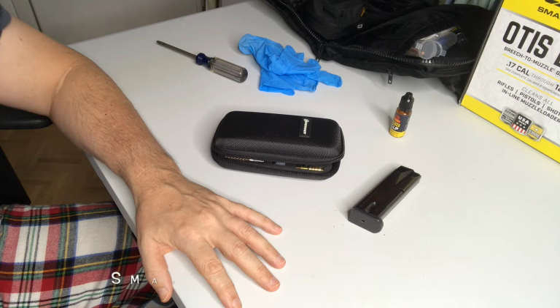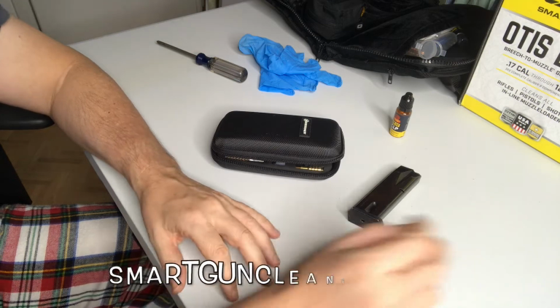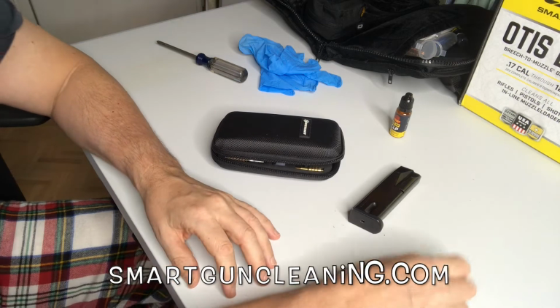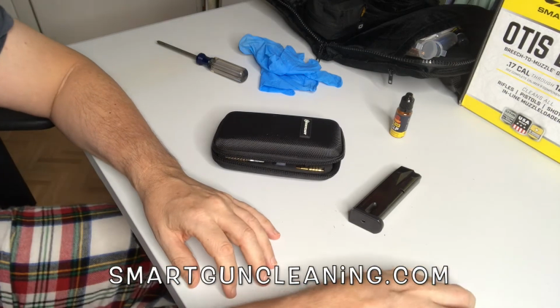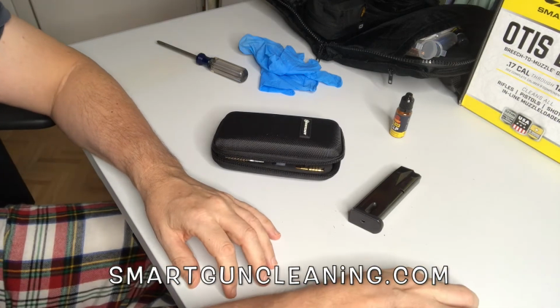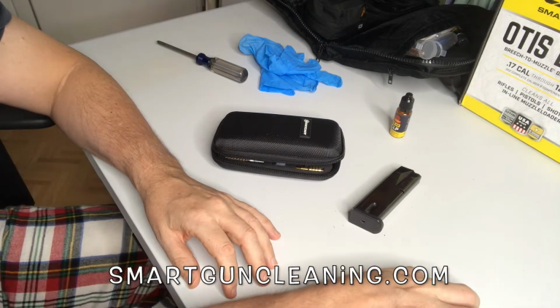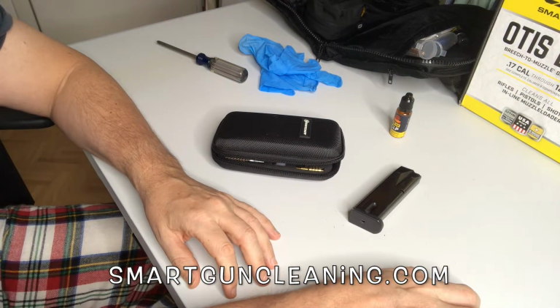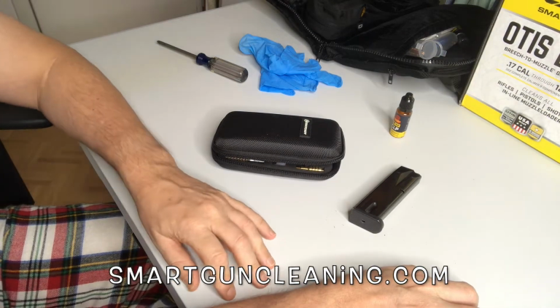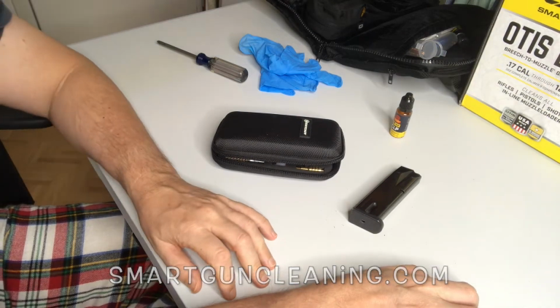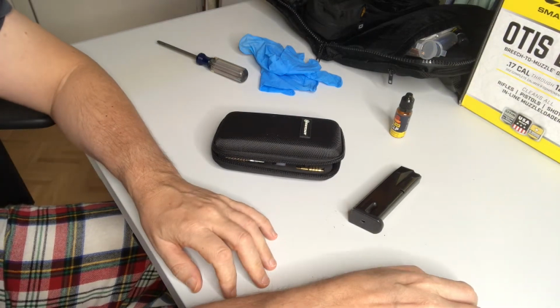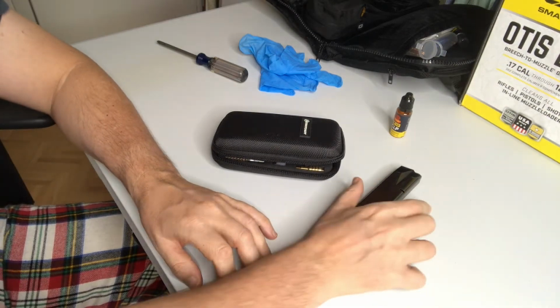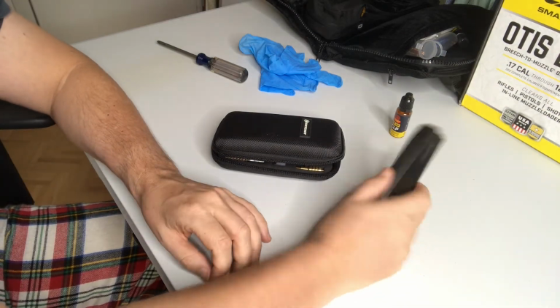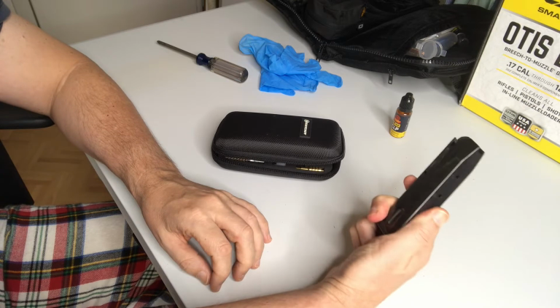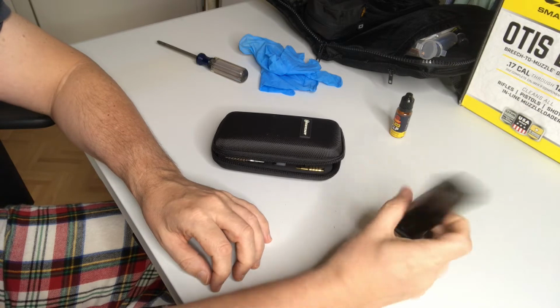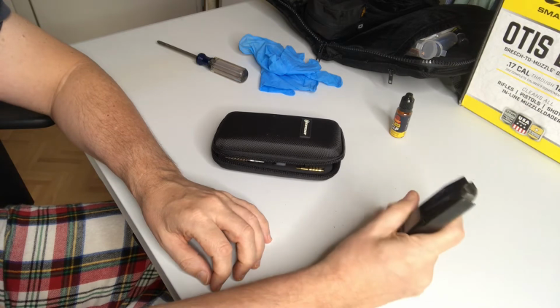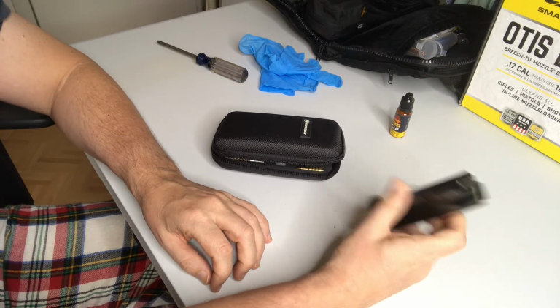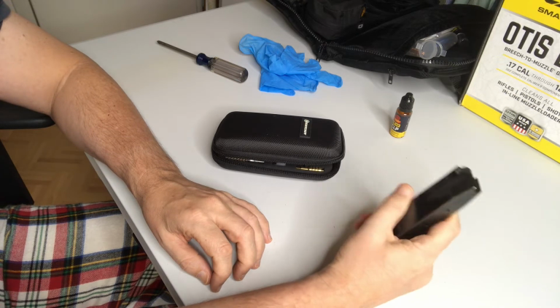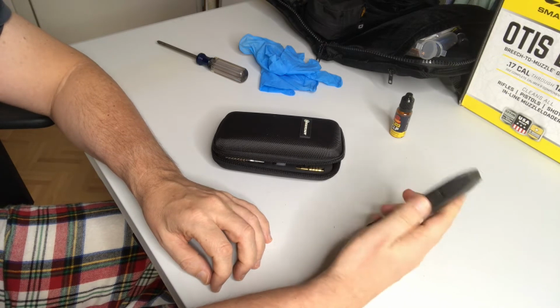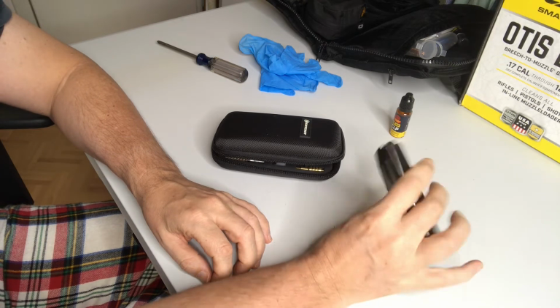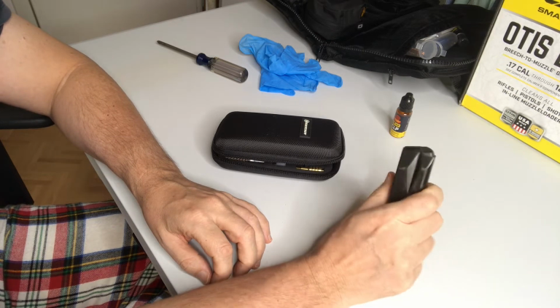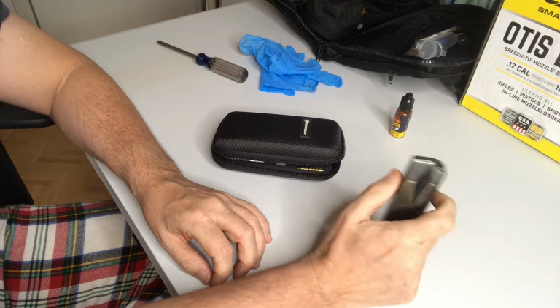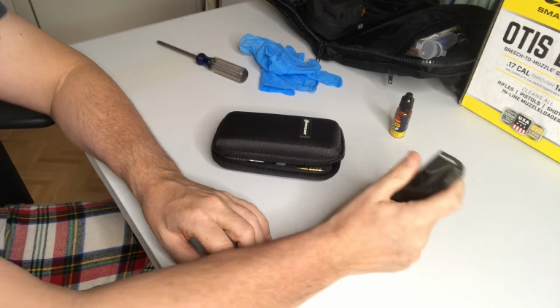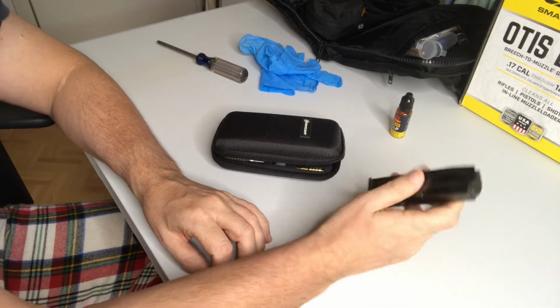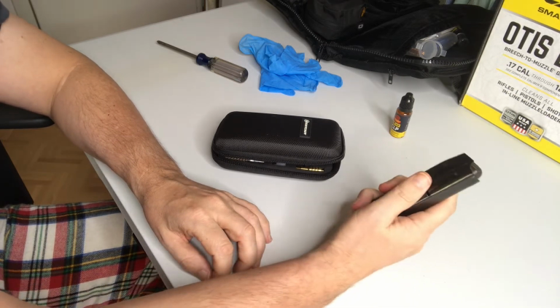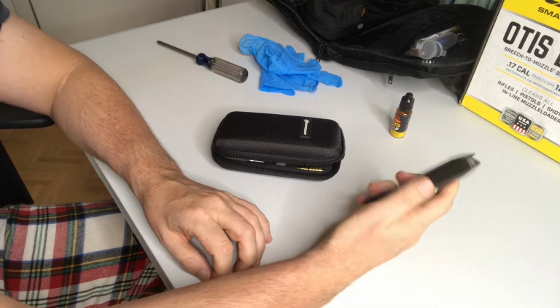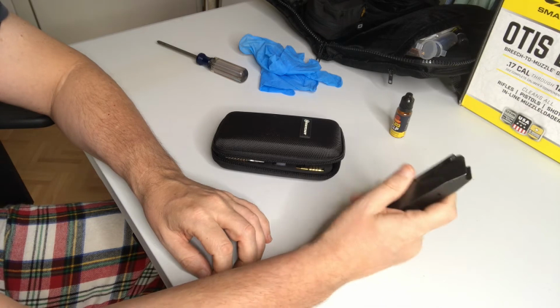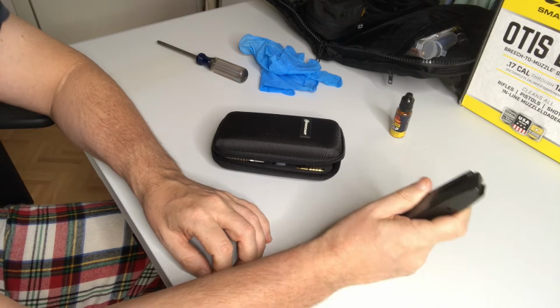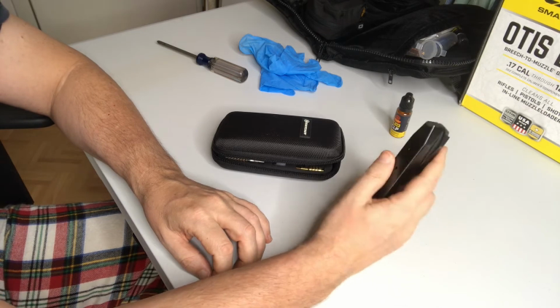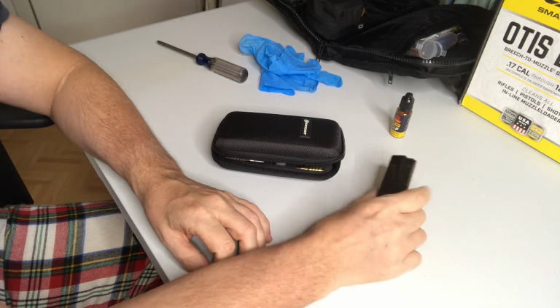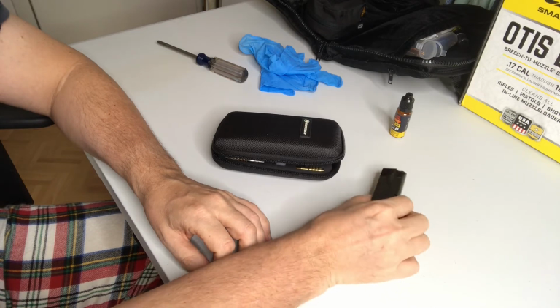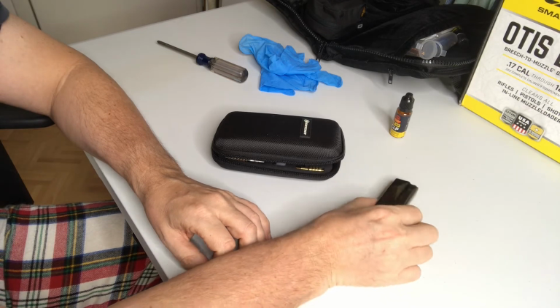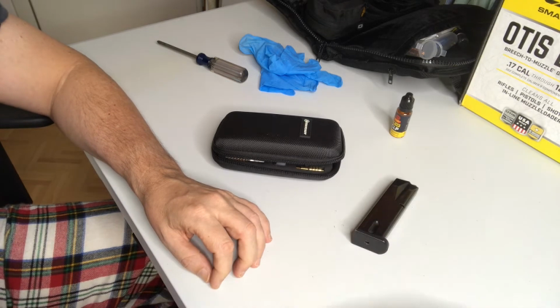Good day, smartgunclean.com here. This is a video on how to clean your magazines, specifically how to clean your 92 series Beretta magazines, but this applies to all gun magazines, what we're going to be talking about here today.